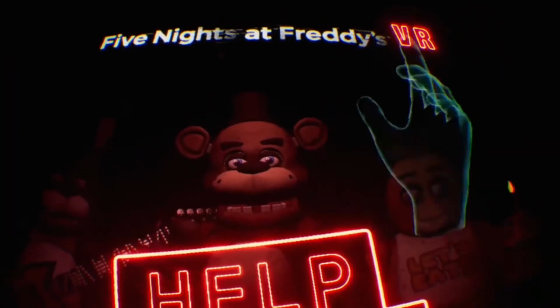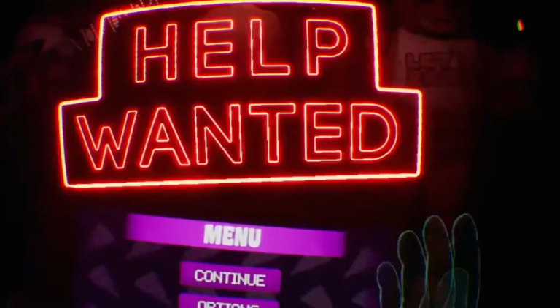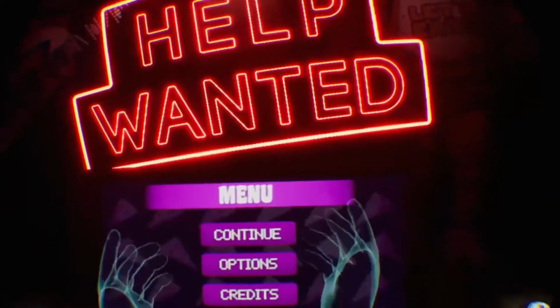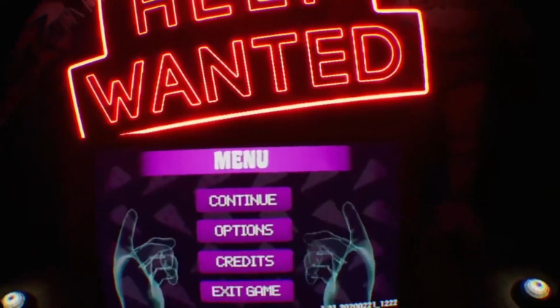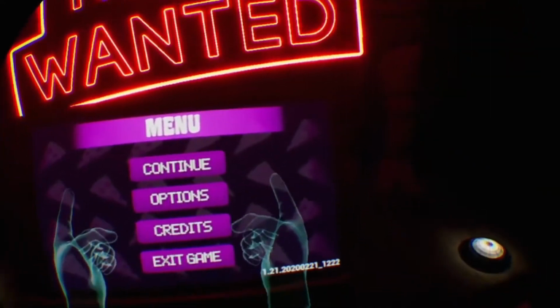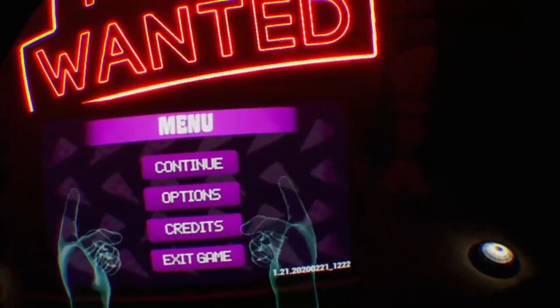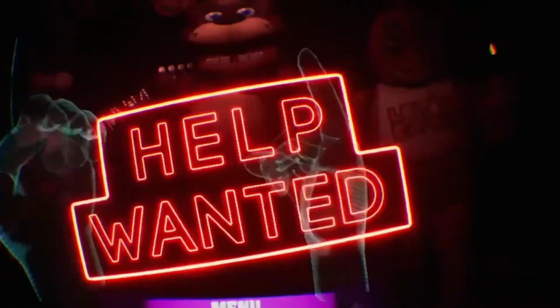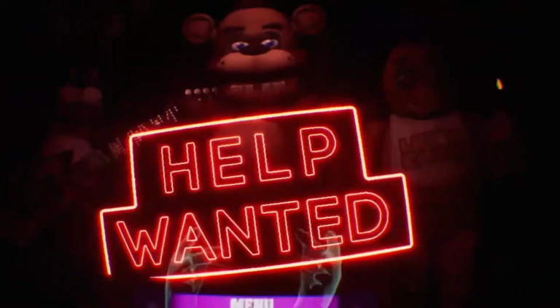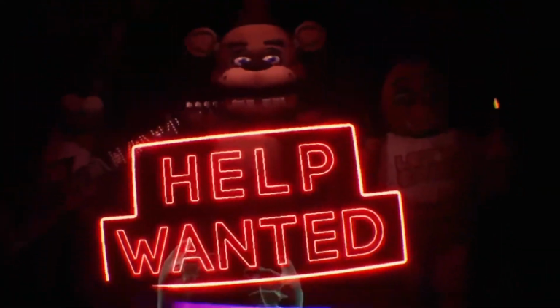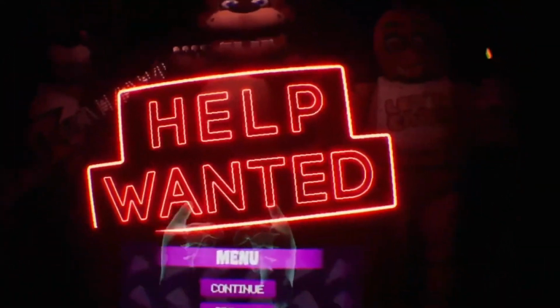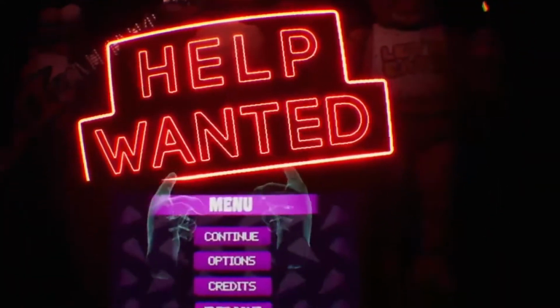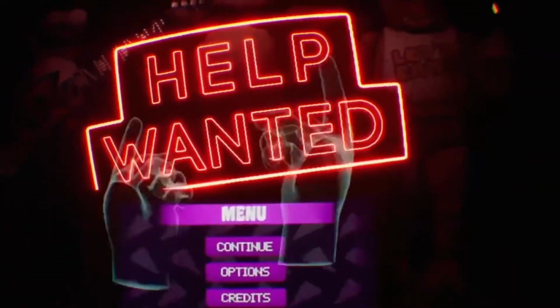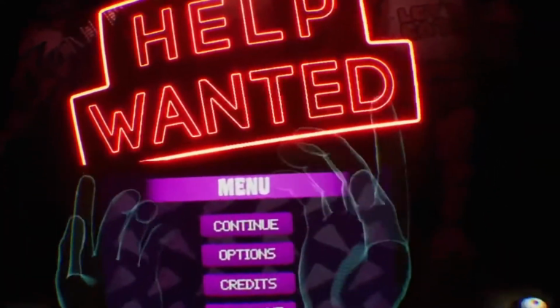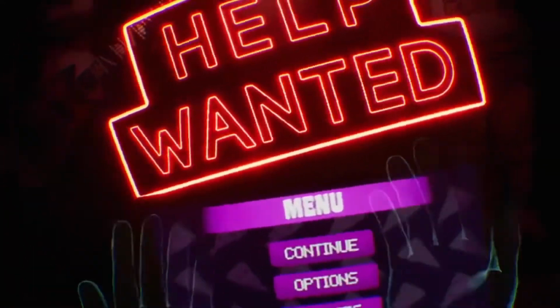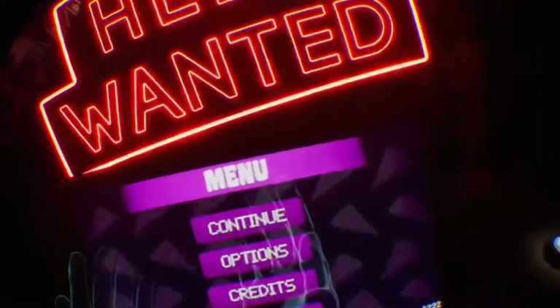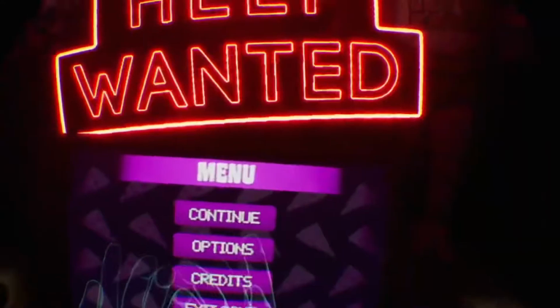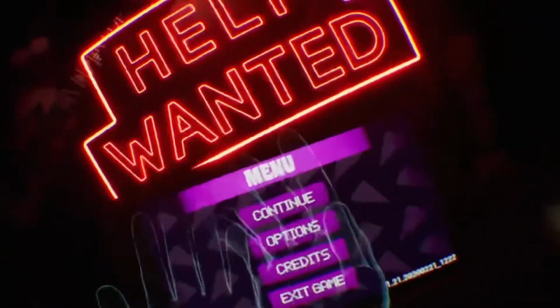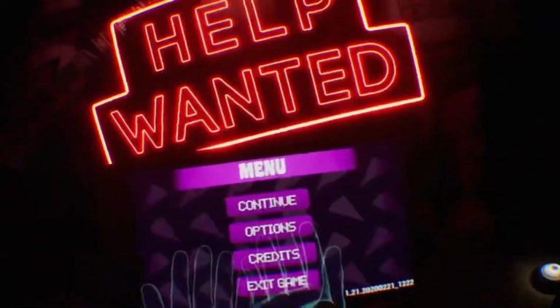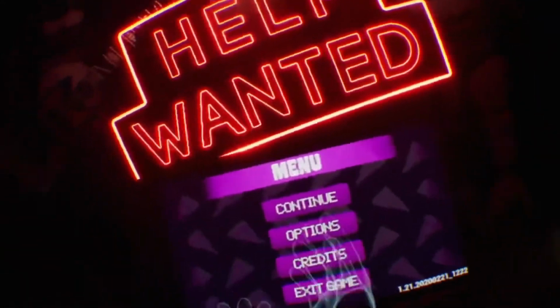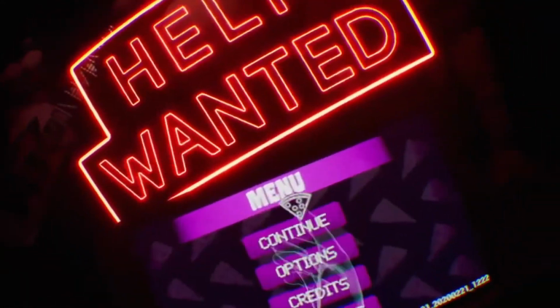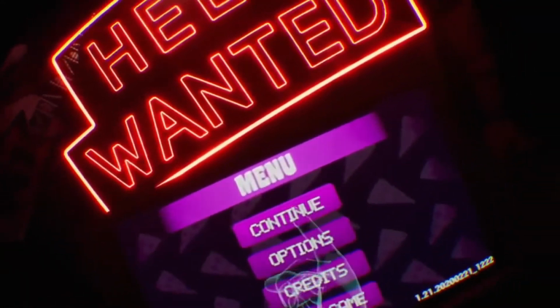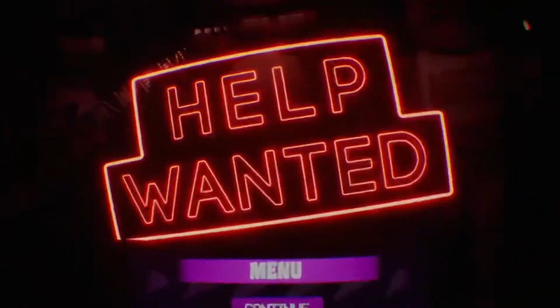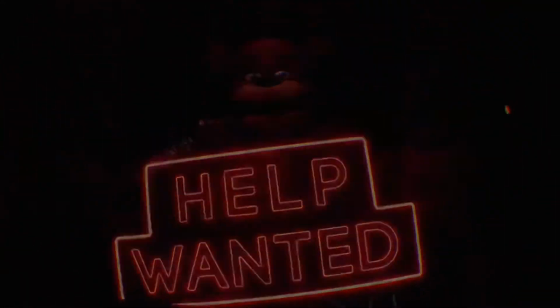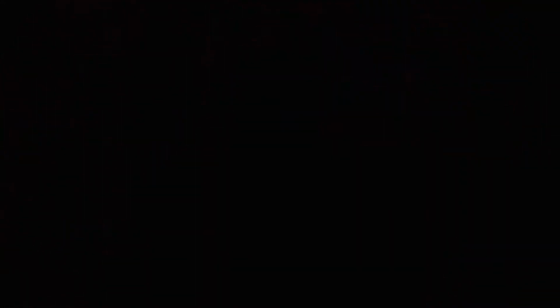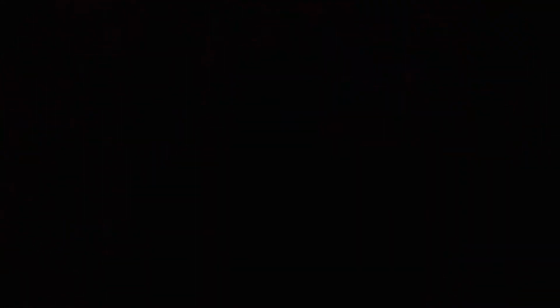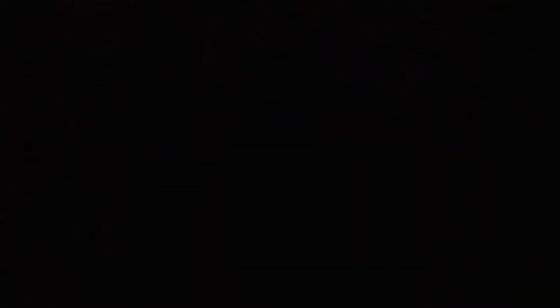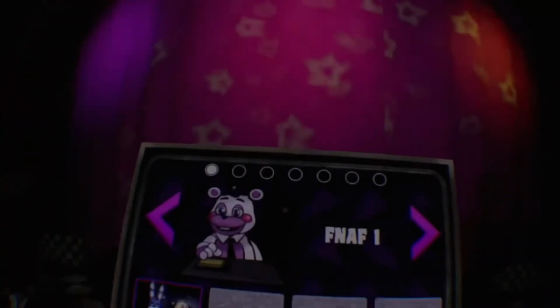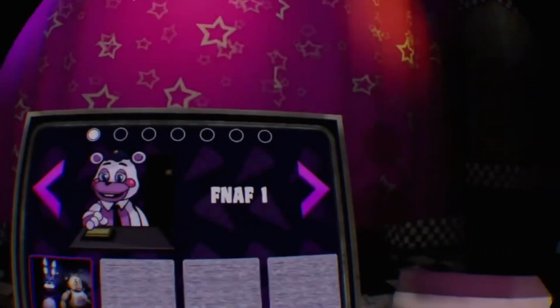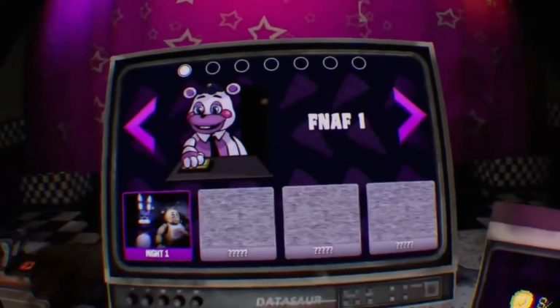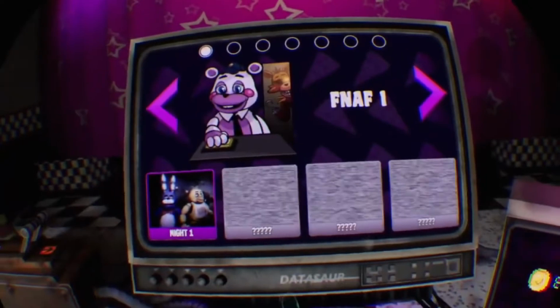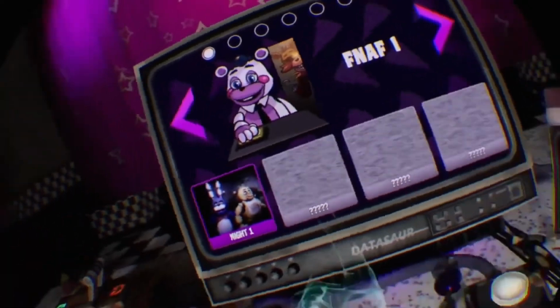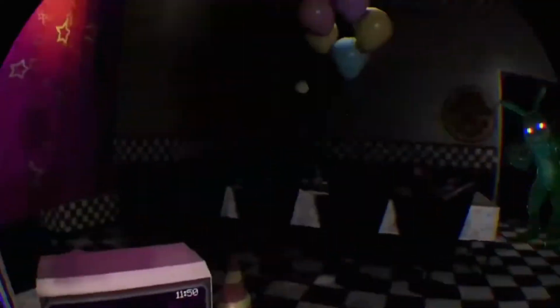Hello, I am on Five Nights at Freddy's VR to build my horror tolerance because I'm scared of horror games, but I don't want to be scared of horror games. So I already played a little bit of this game.